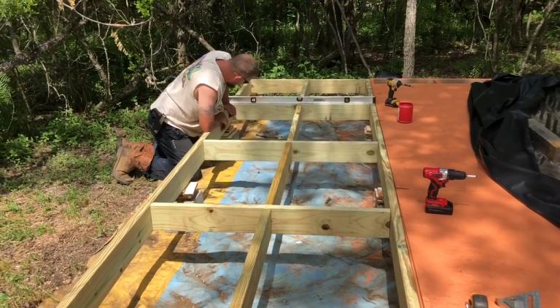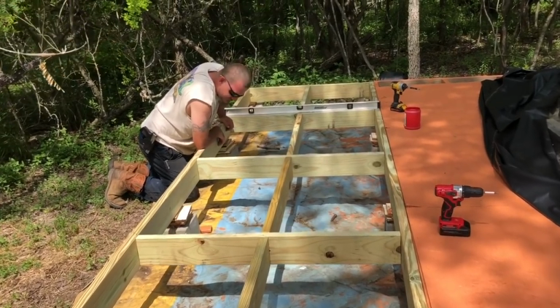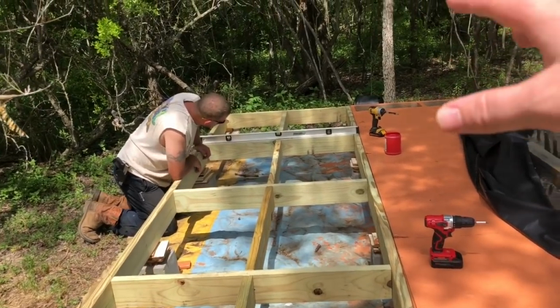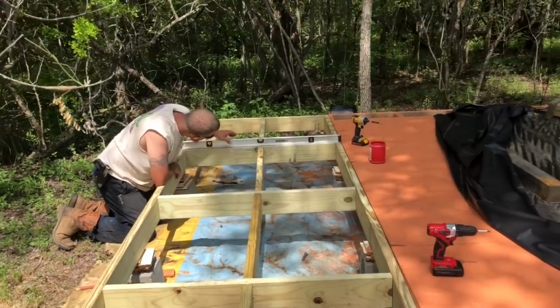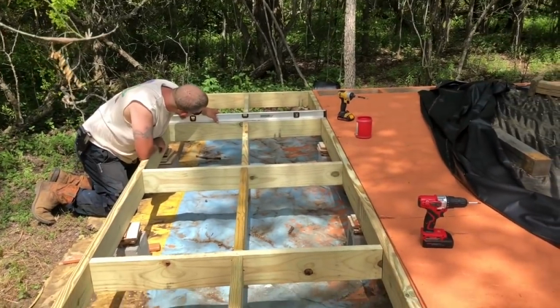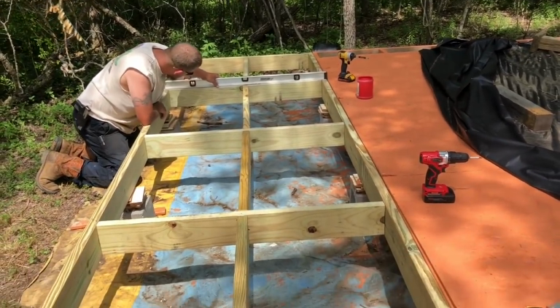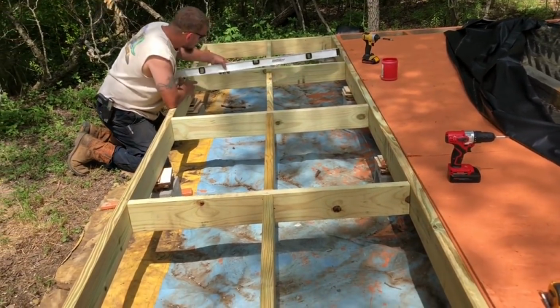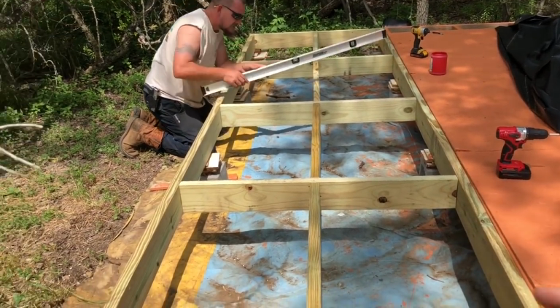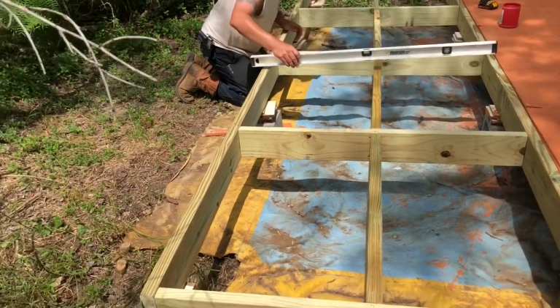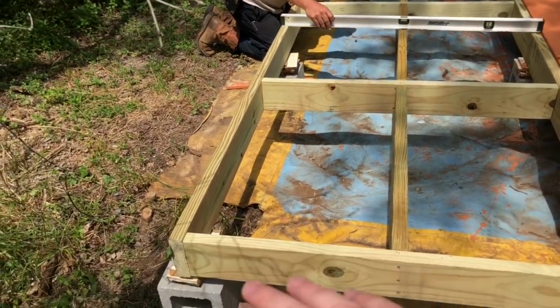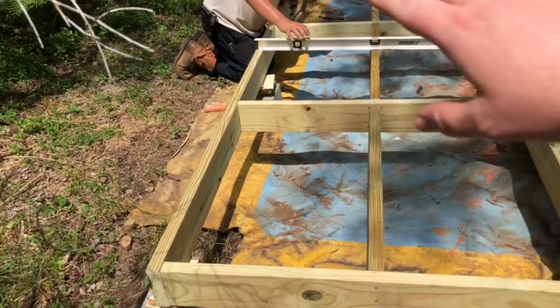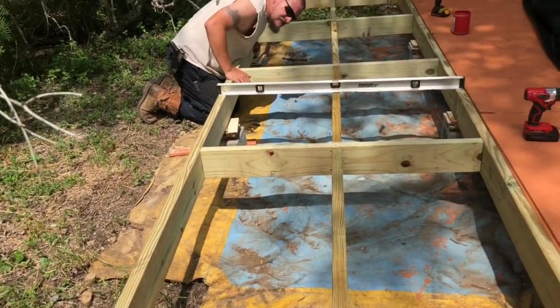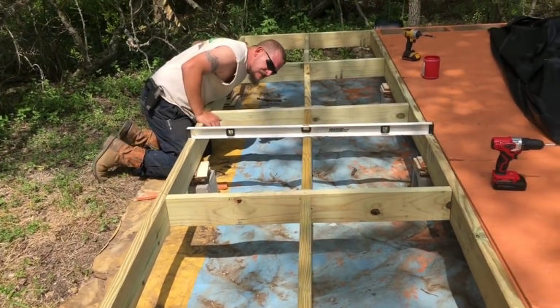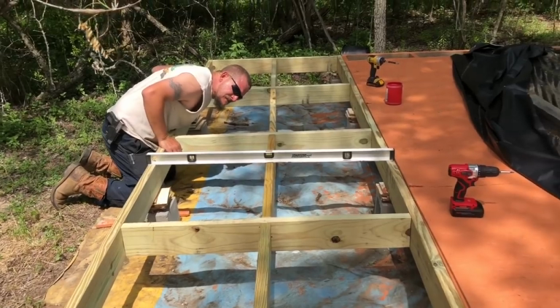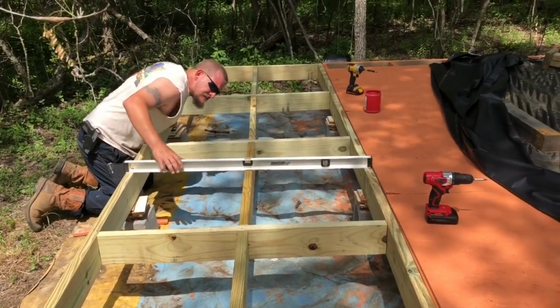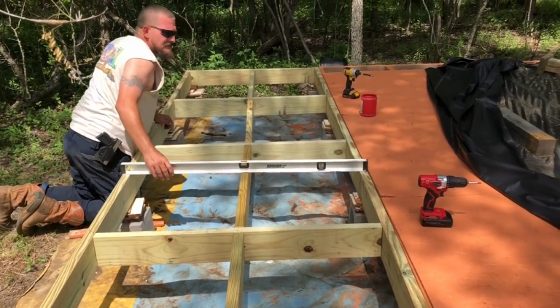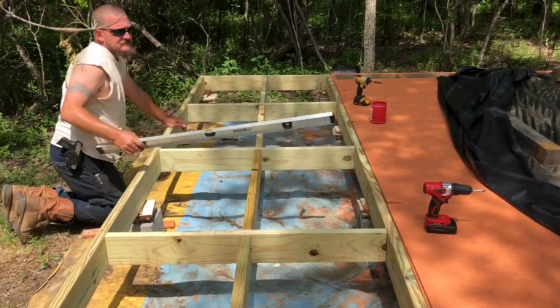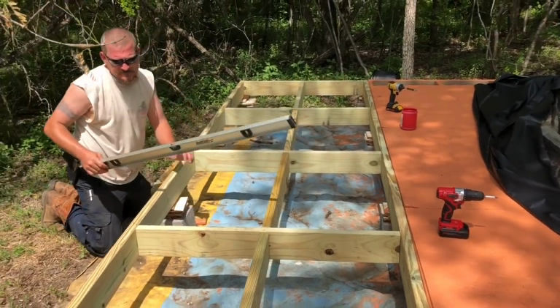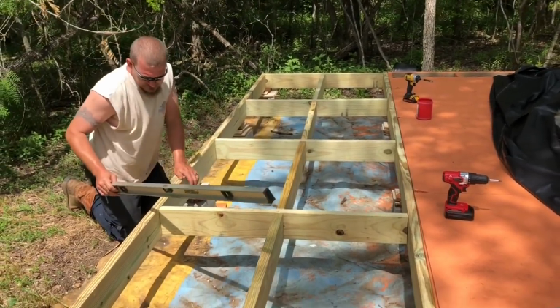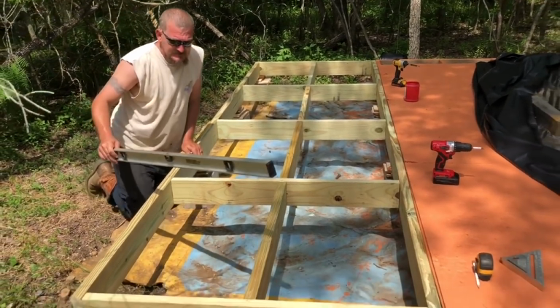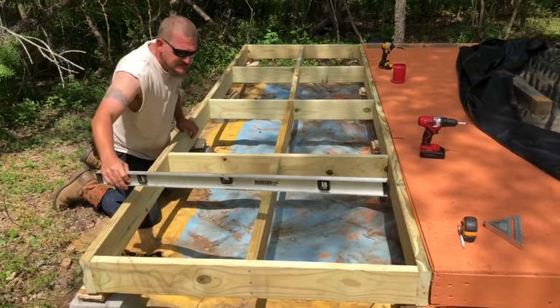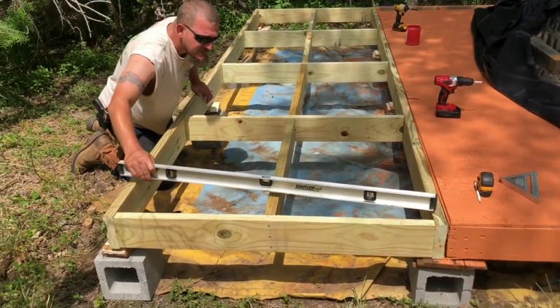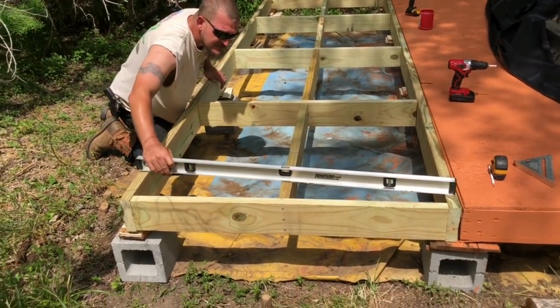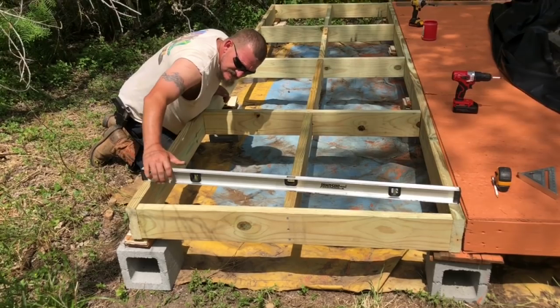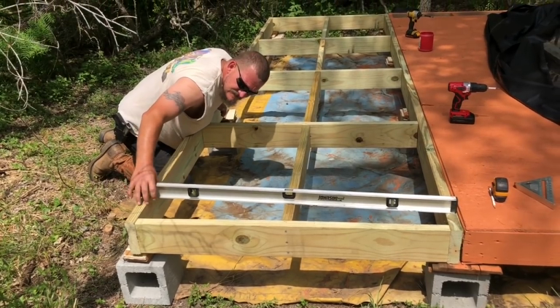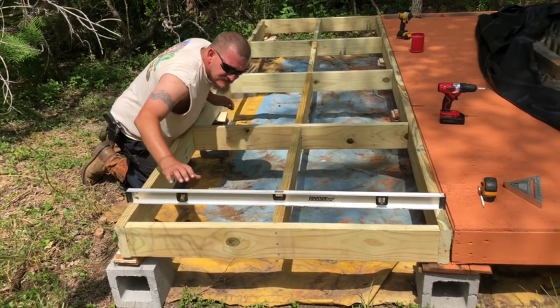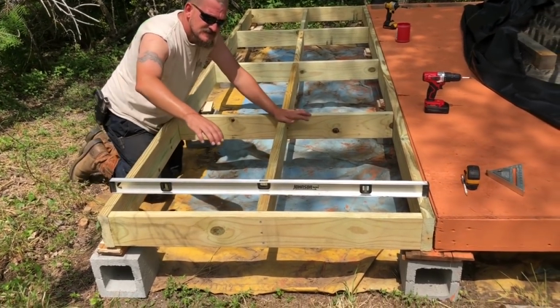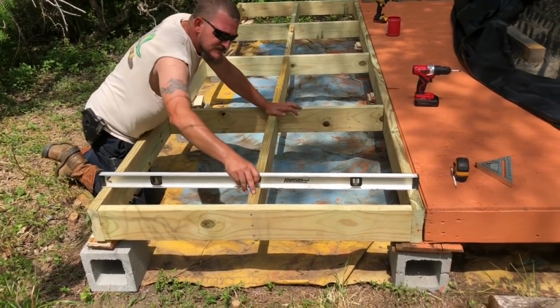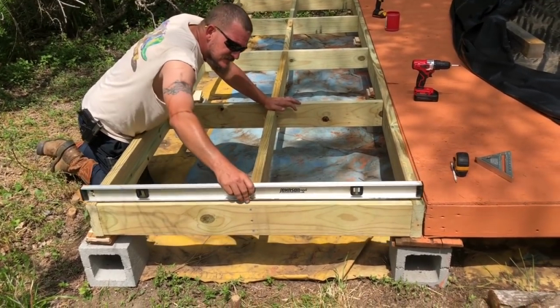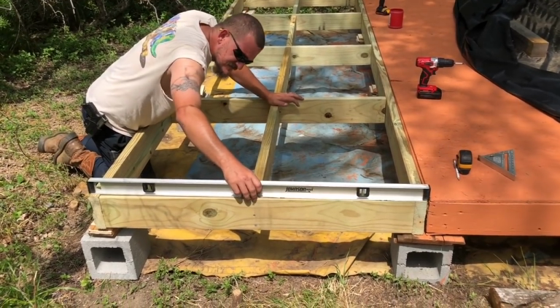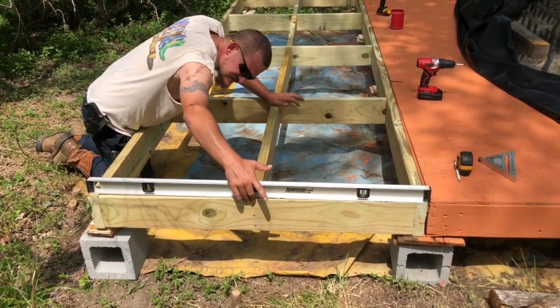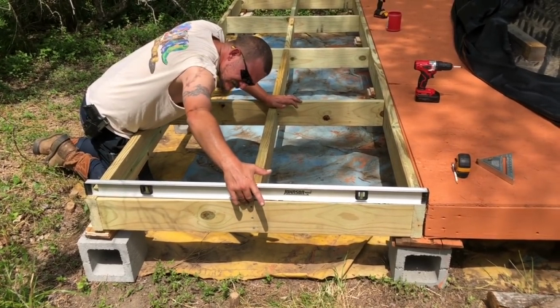We got this whole thing connected — Chris, the boys, outdoor mama — all of us got some wedges put in there so we can make sure it's nice and level. Before we actually add the floorboard, my buddy Chris is checking level for us and making sure everything is squared off and good to go.